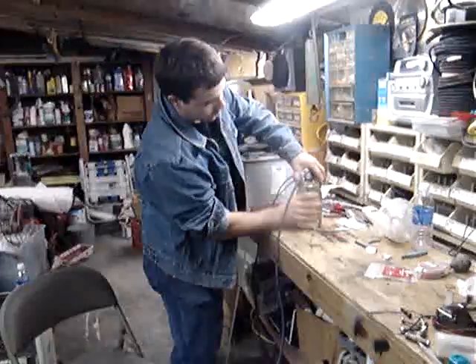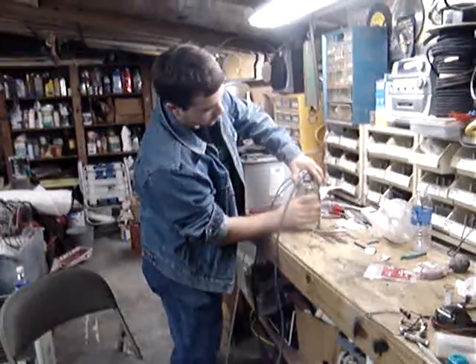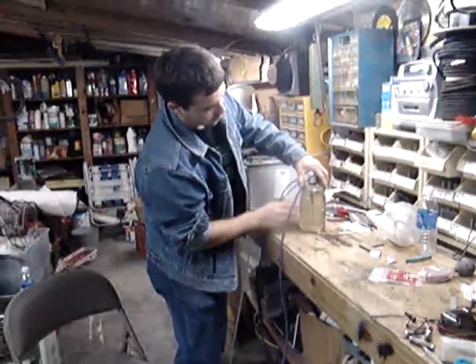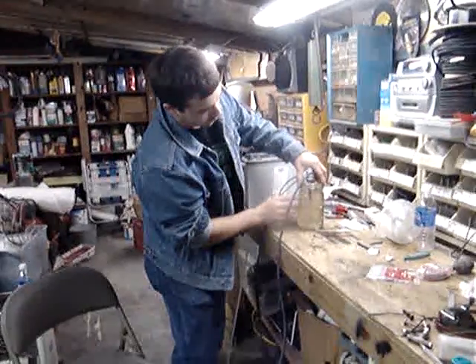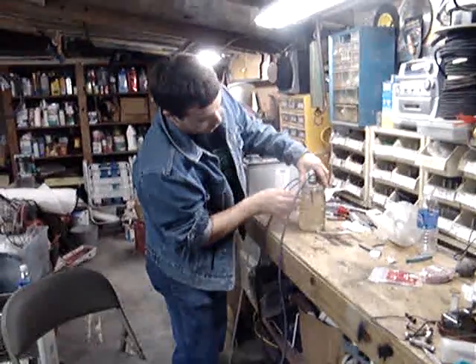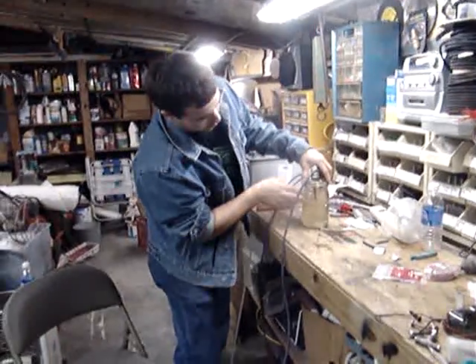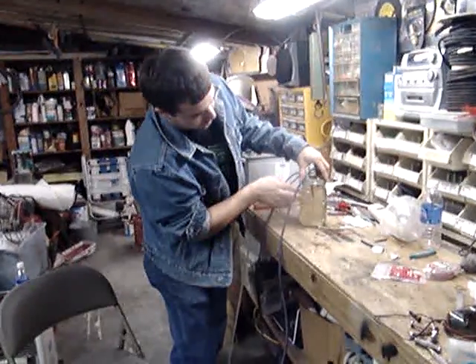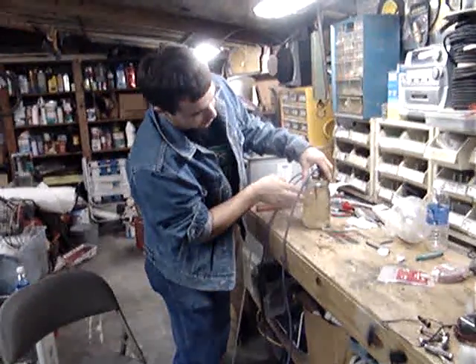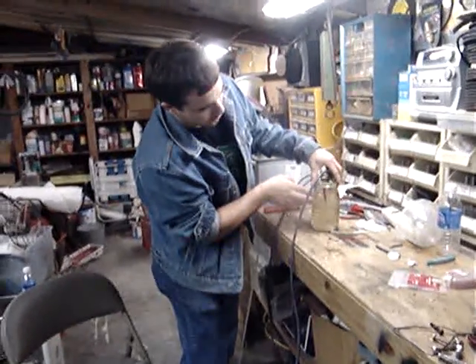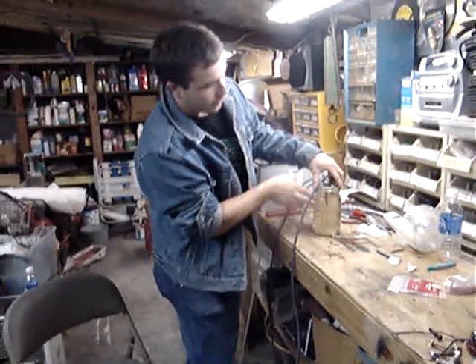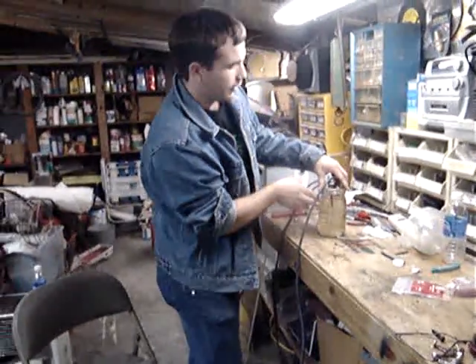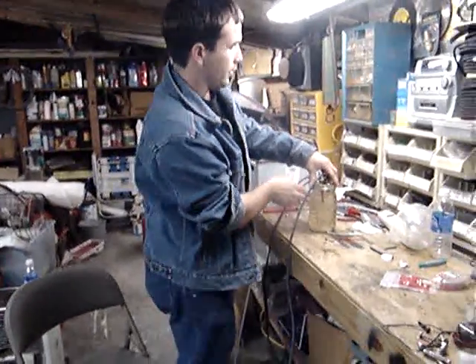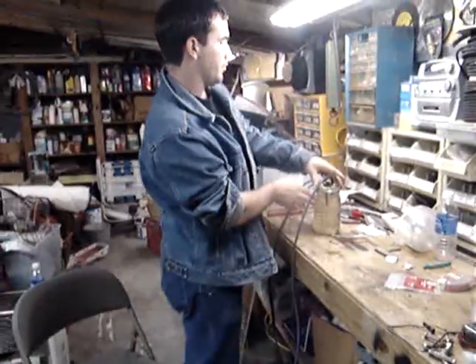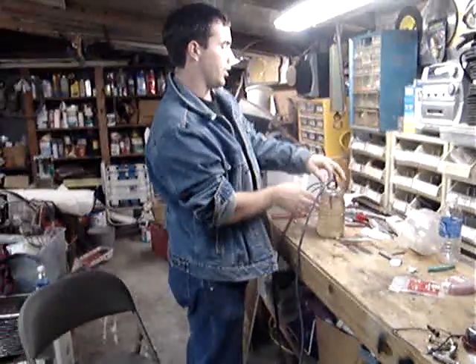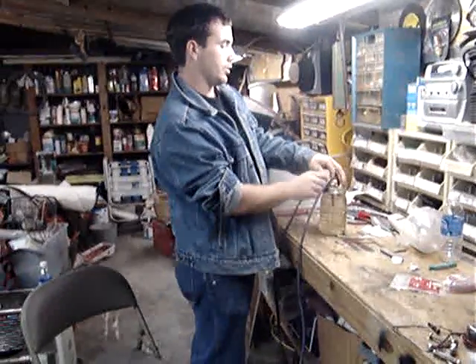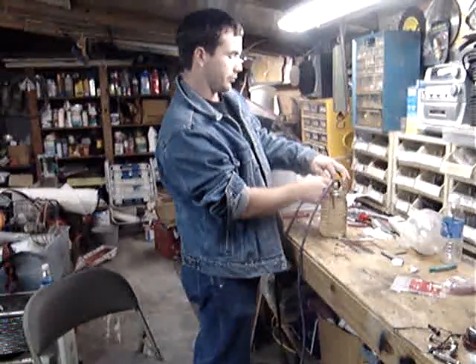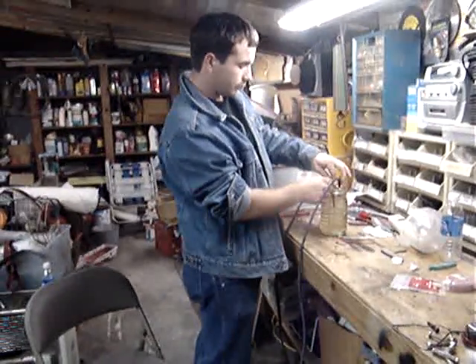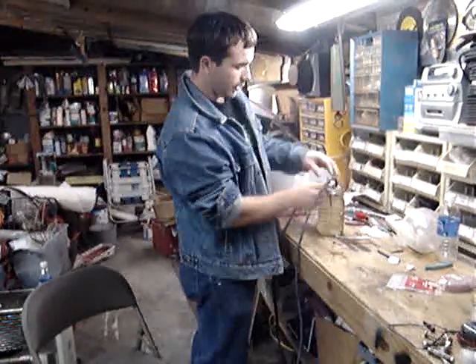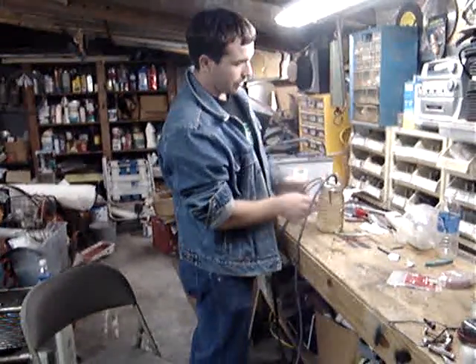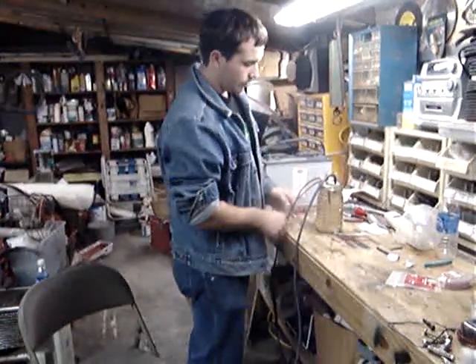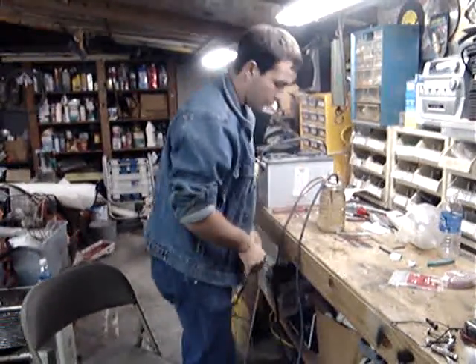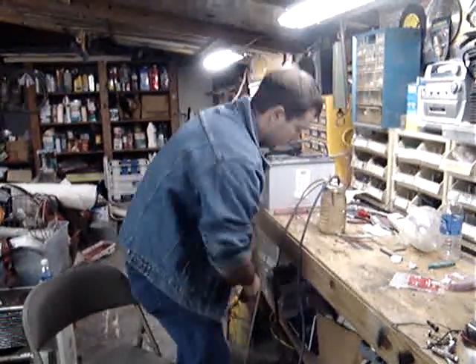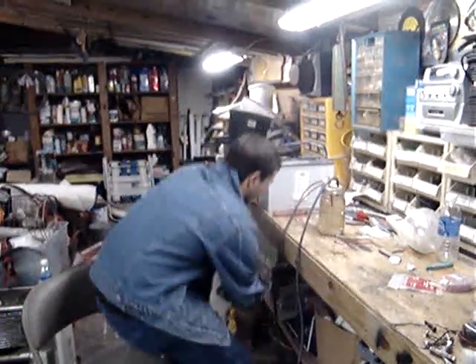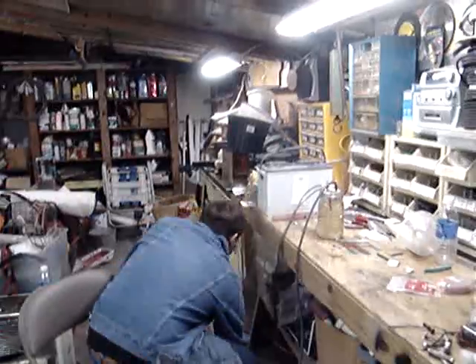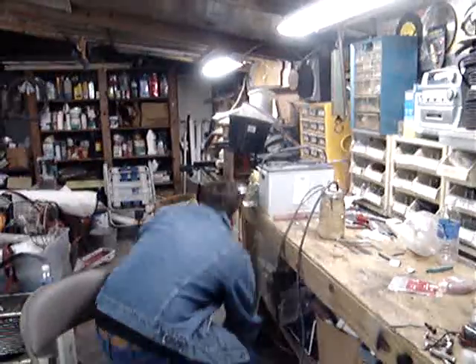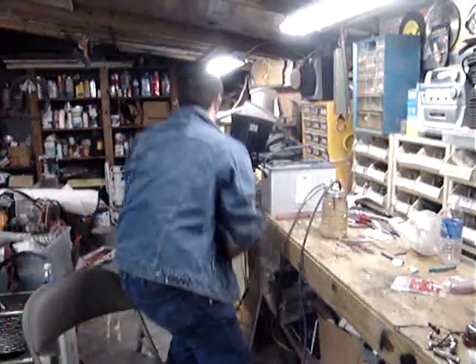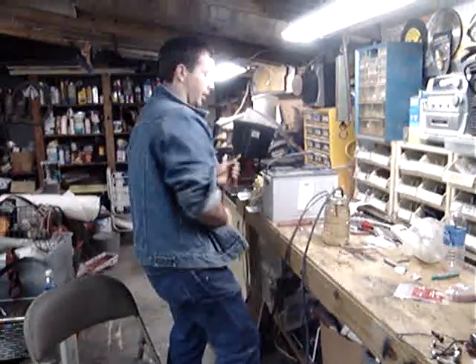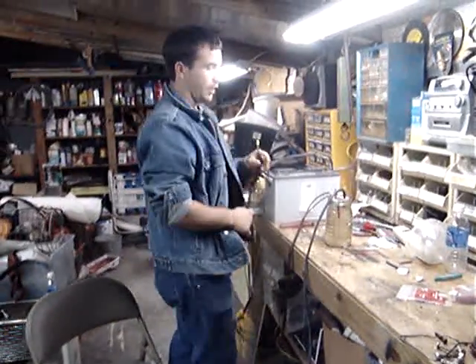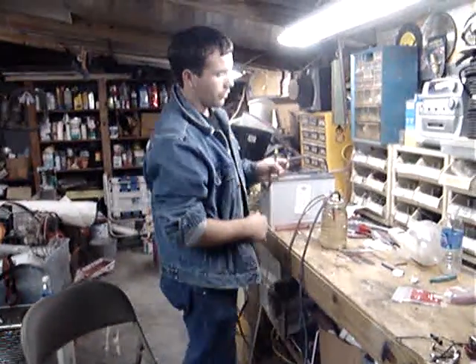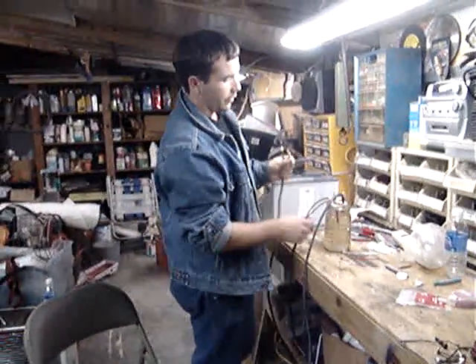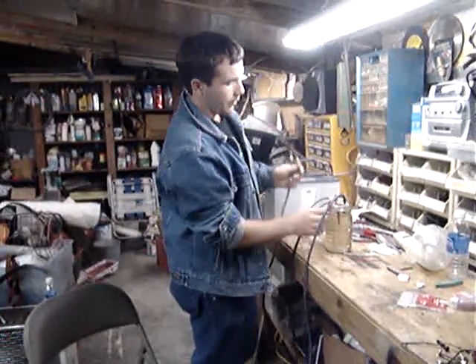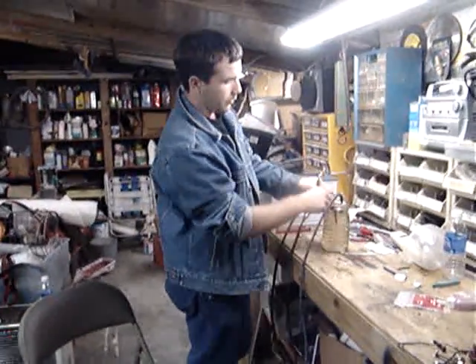As the current goes between the positive and negative wire, it causes the hydrogen to accumulate around the negative wire and the oxygen to accumulate around the positive wire.